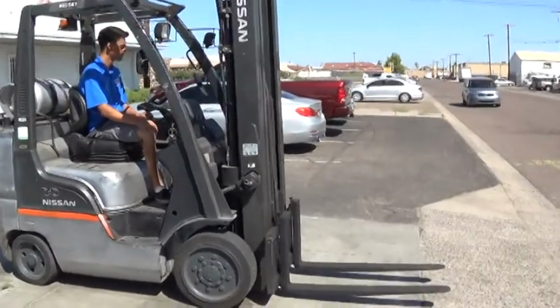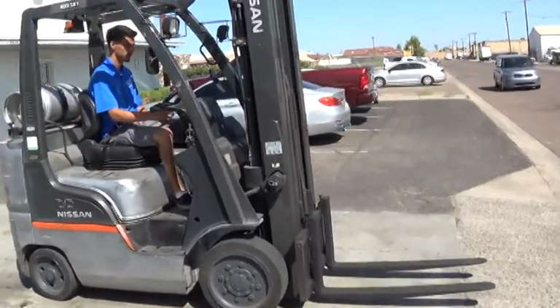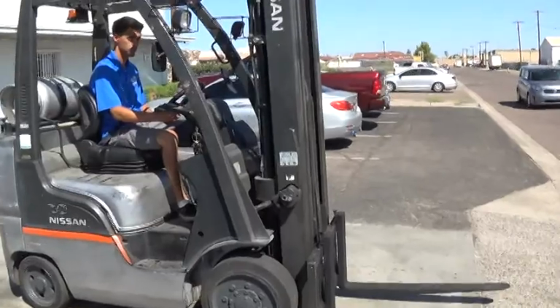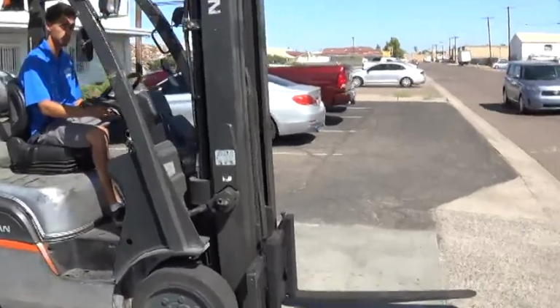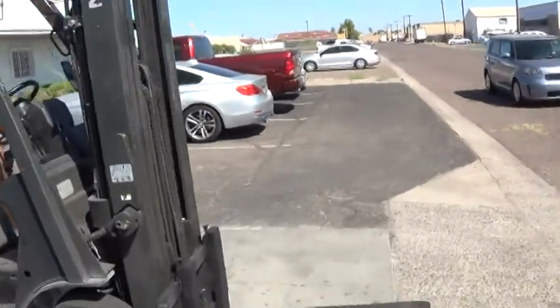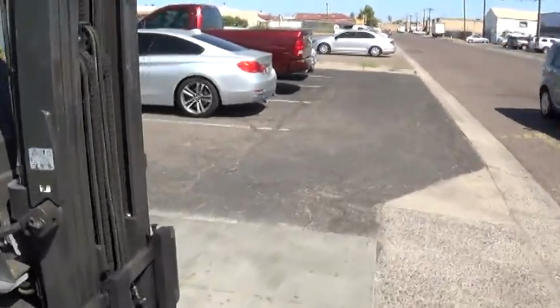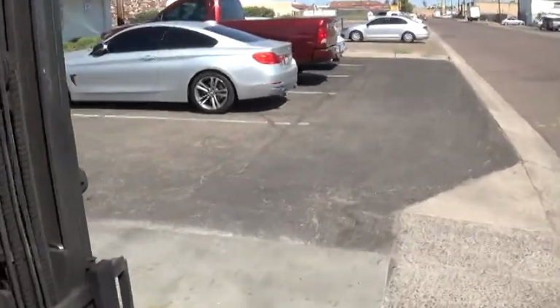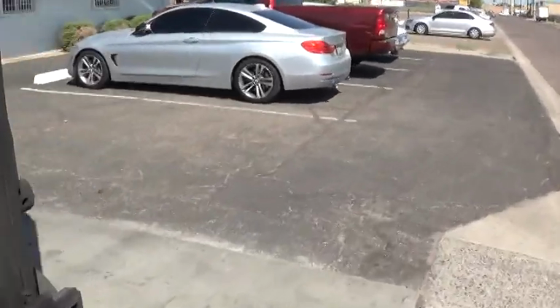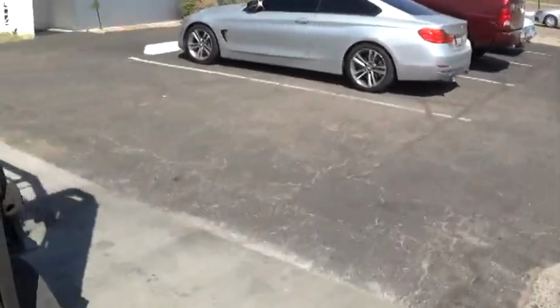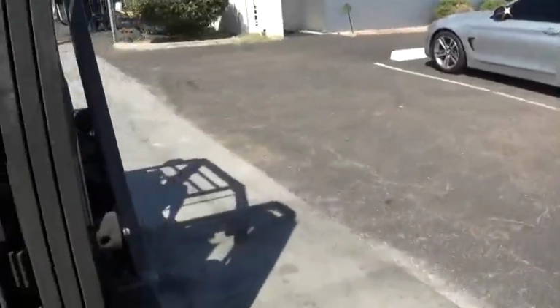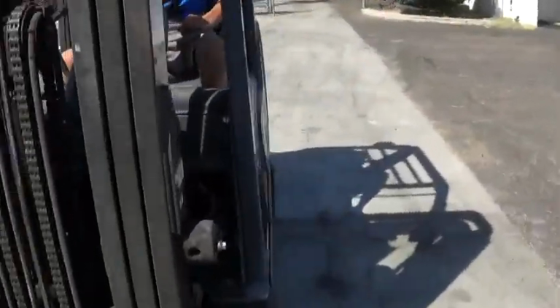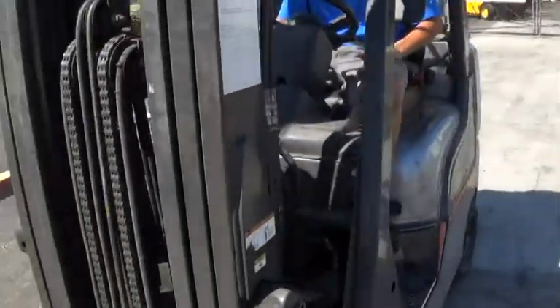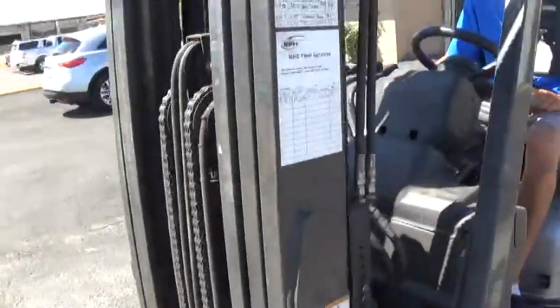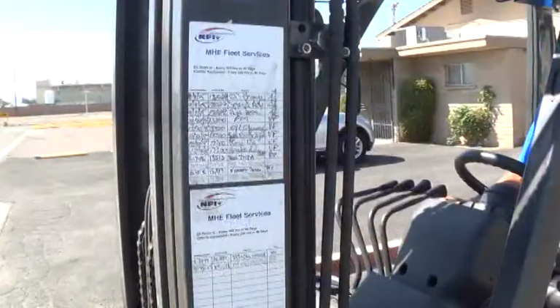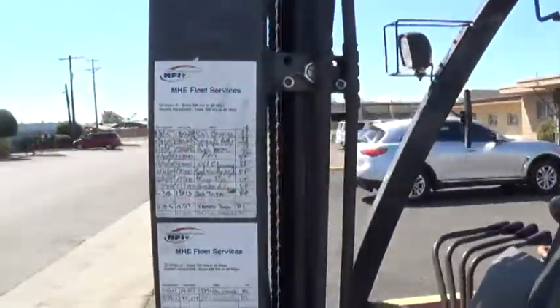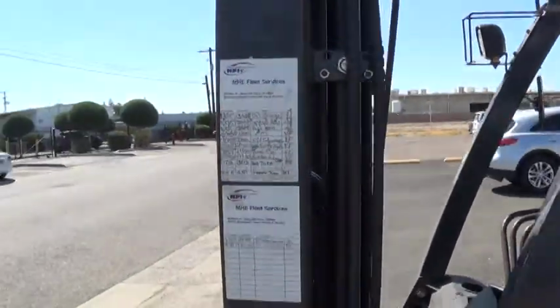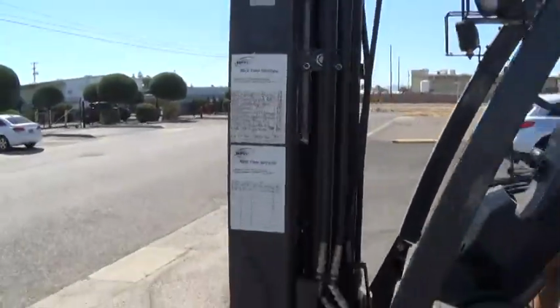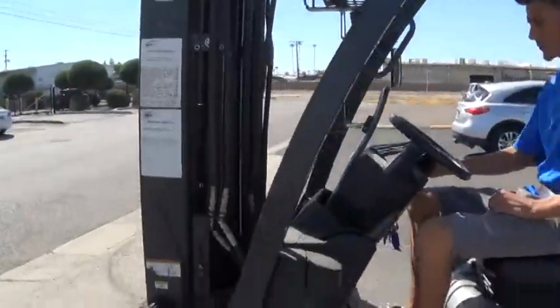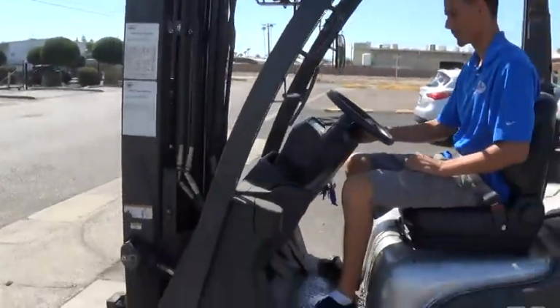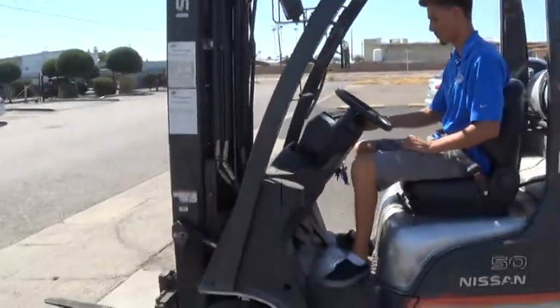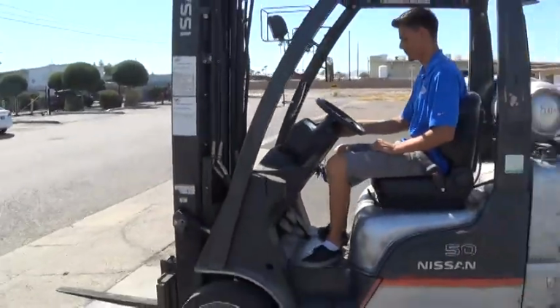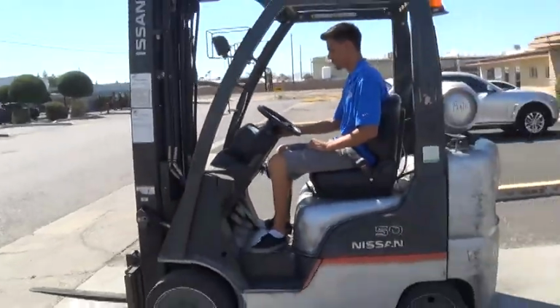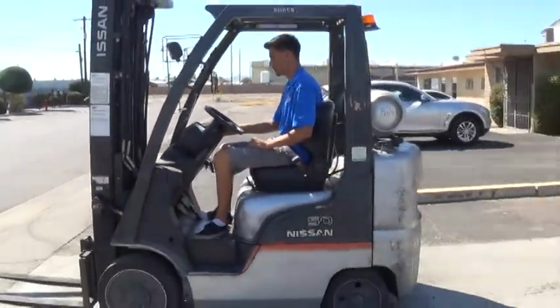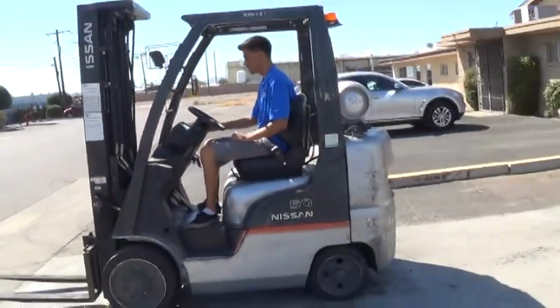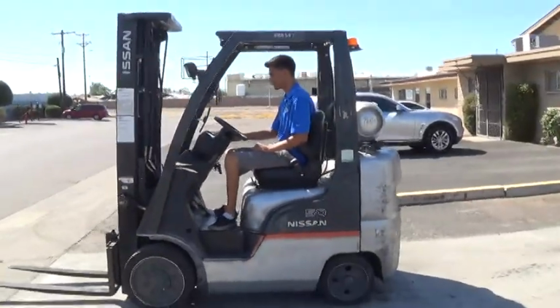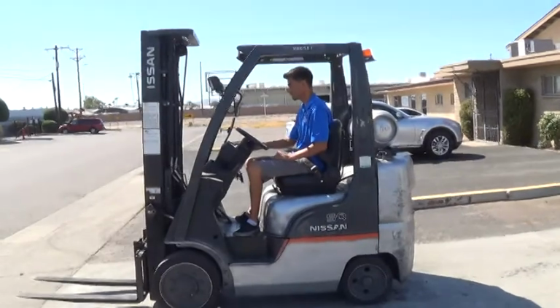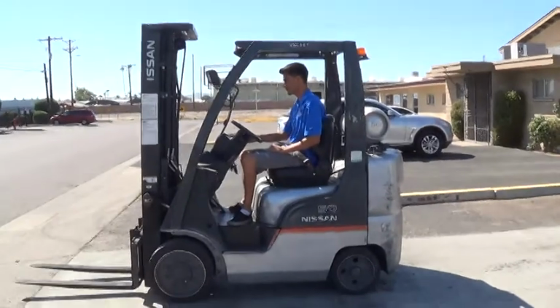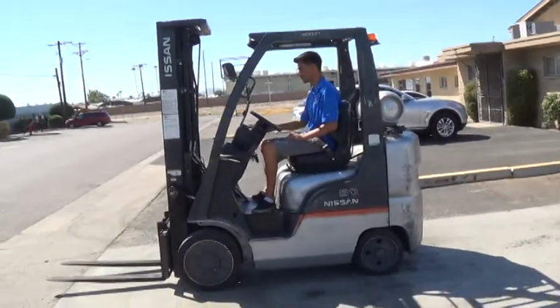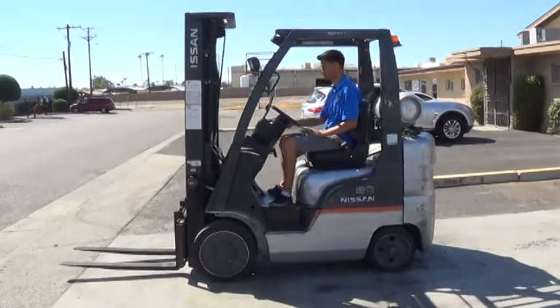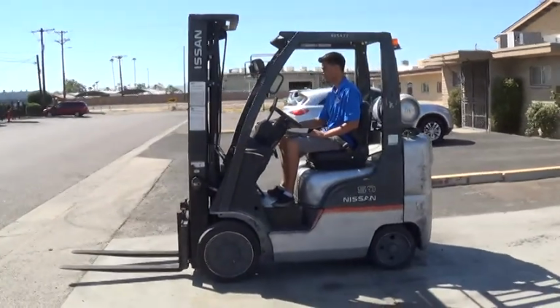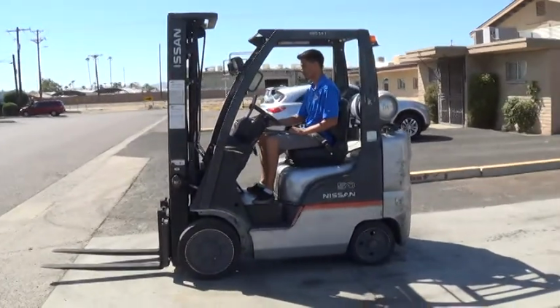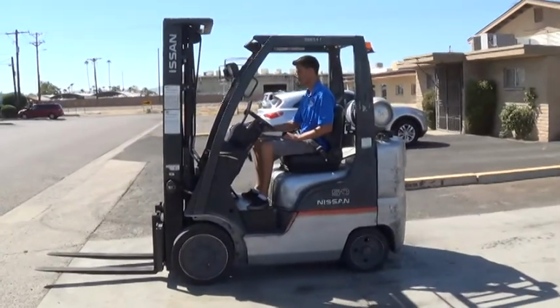This forklift has regular preventative maintenance service records included. It's regularly serviced and has been gone through by our forklift mechanics, and is ready to work.